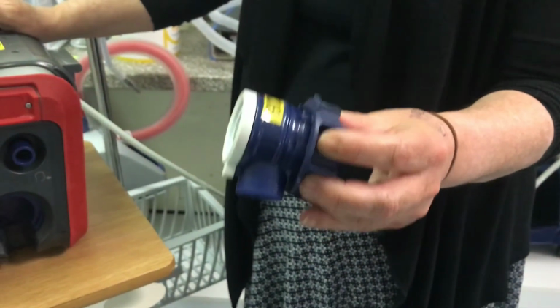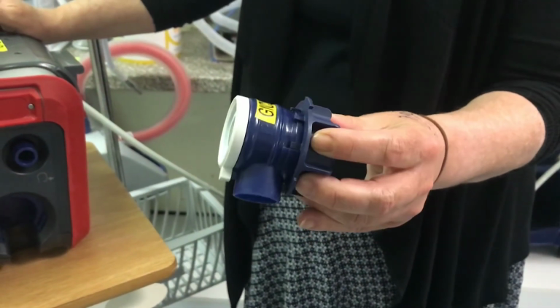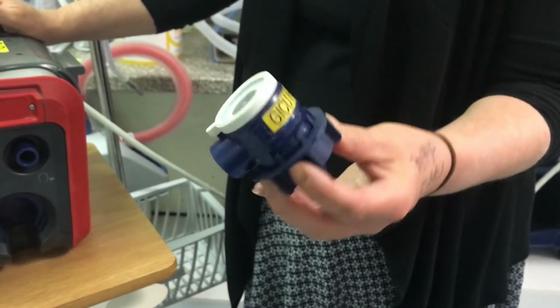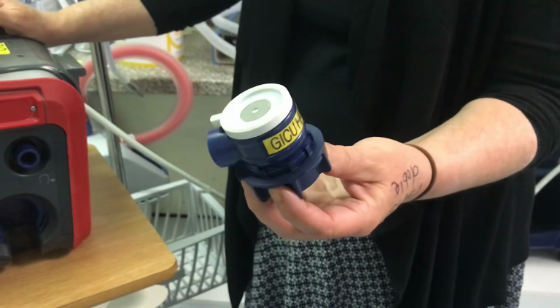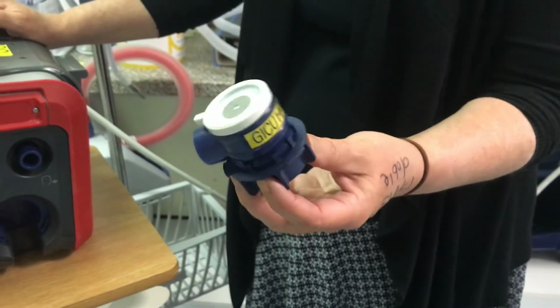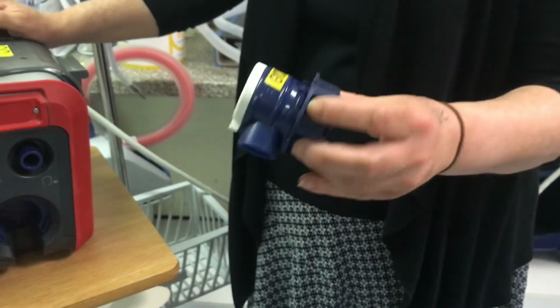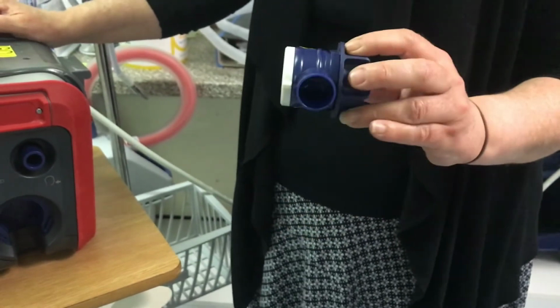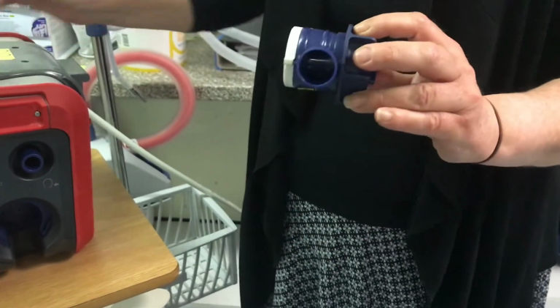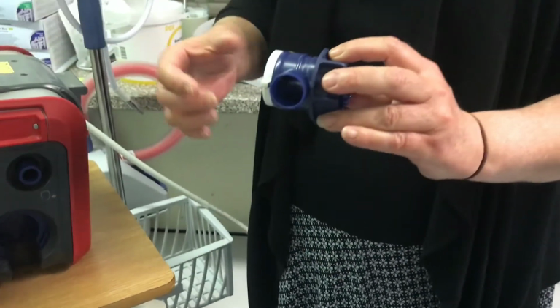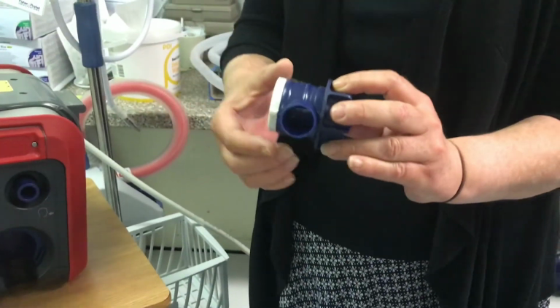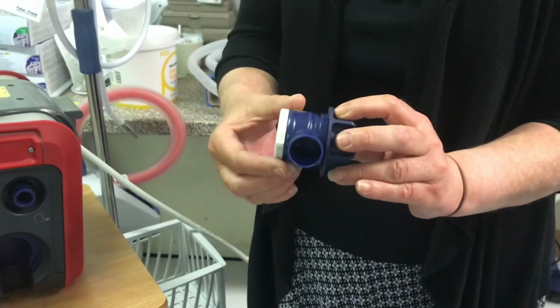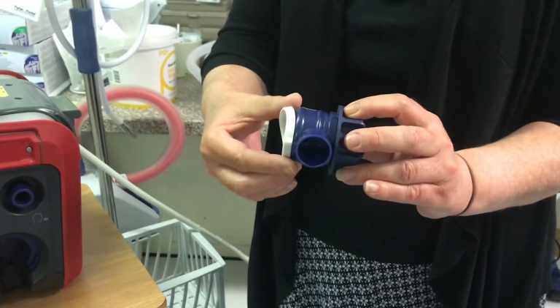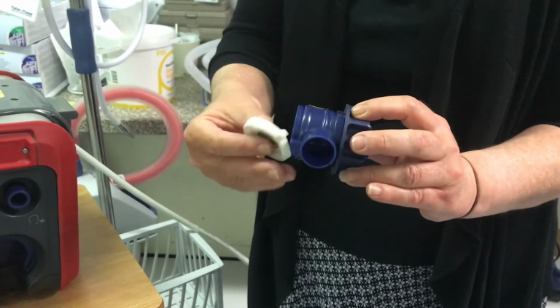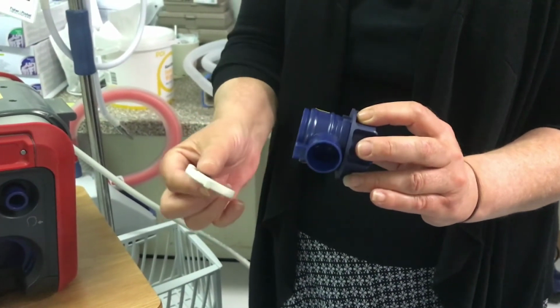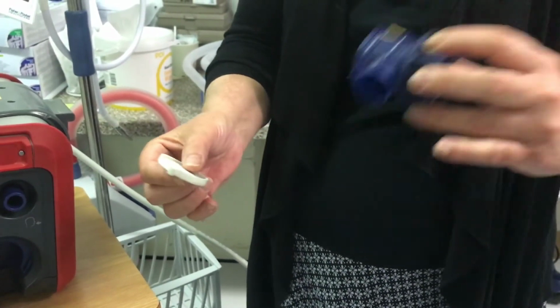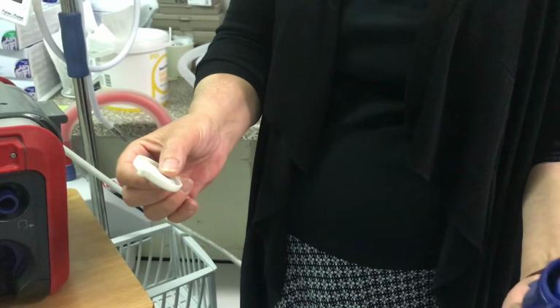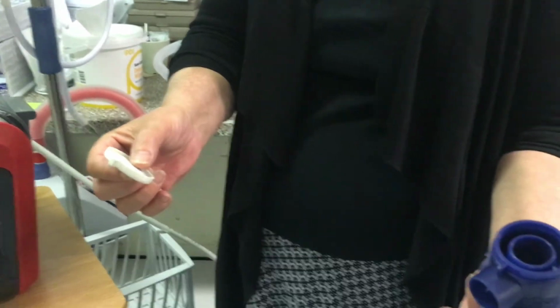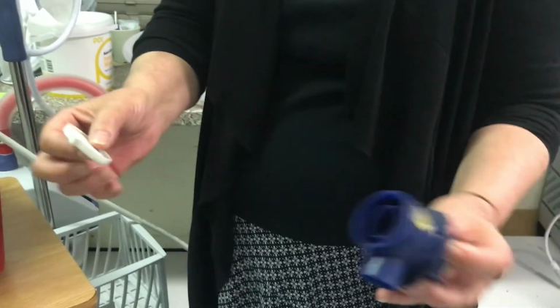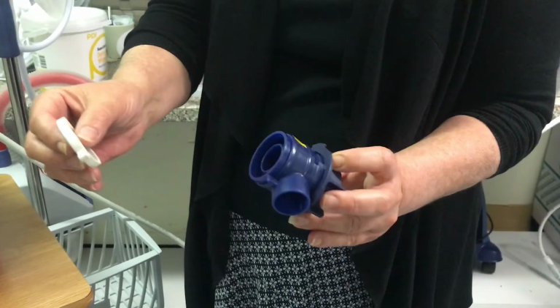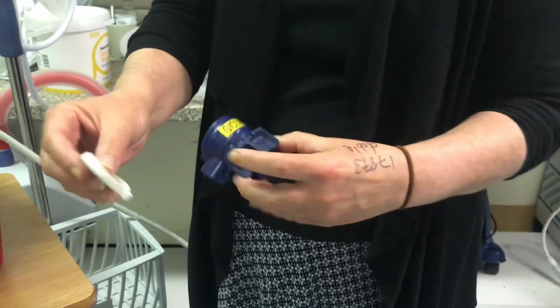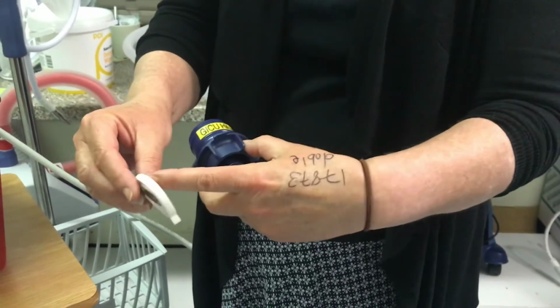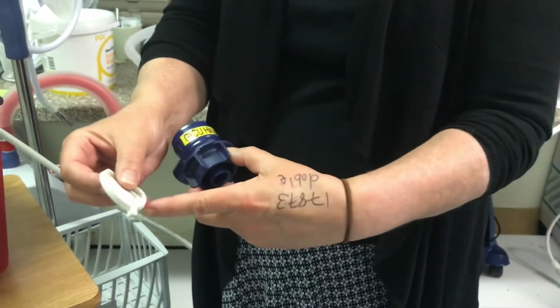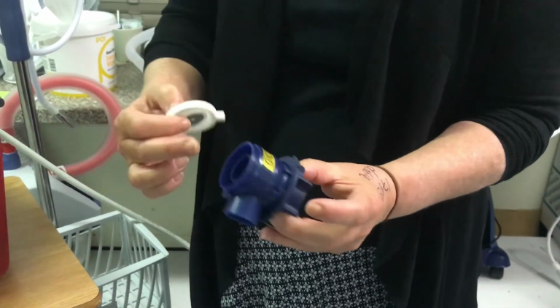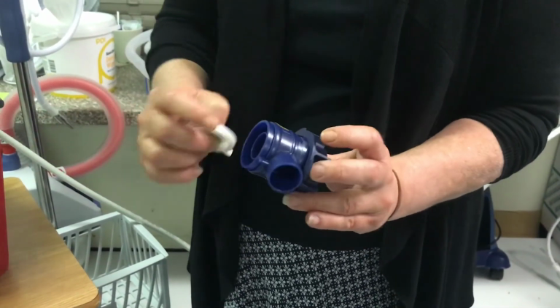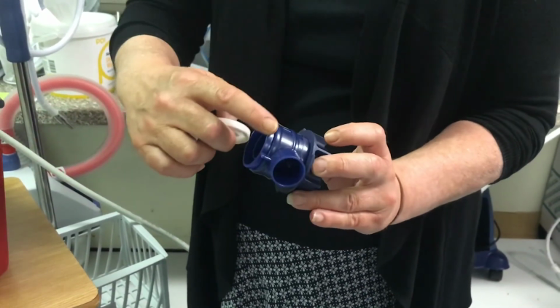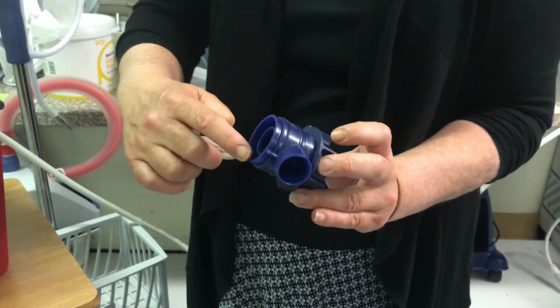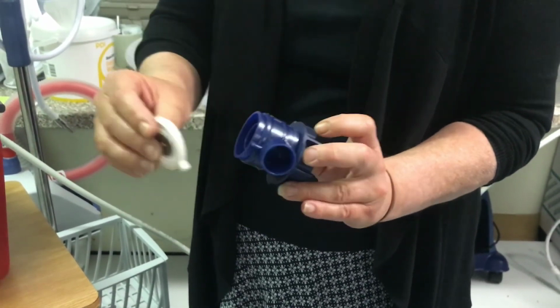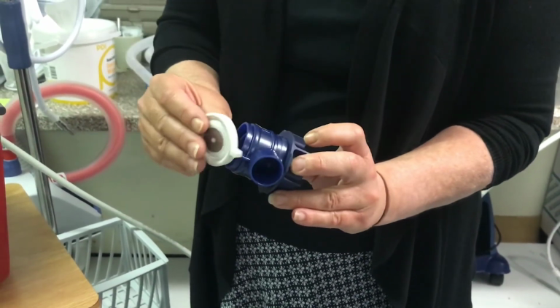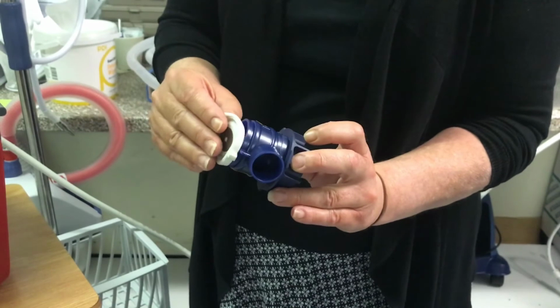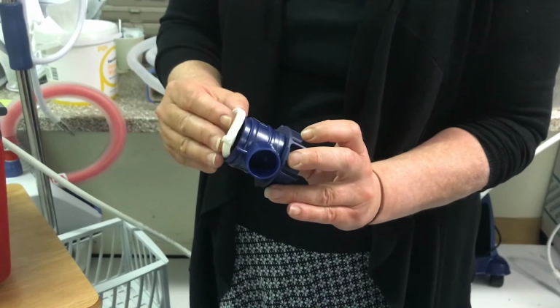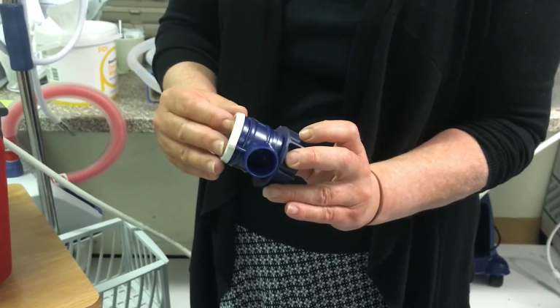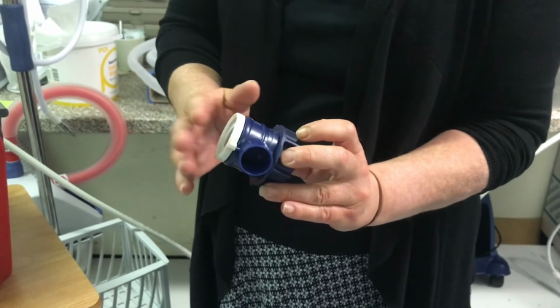However, if you find a valve that is in its component parts, you will have a membrane and the valve. The membrane has a rim here, which fits on top of the rim of the expiratory valve.